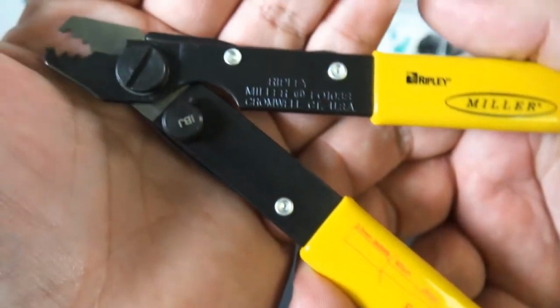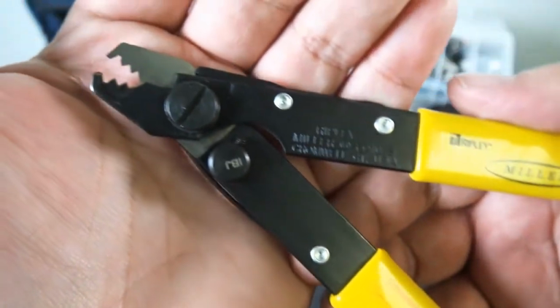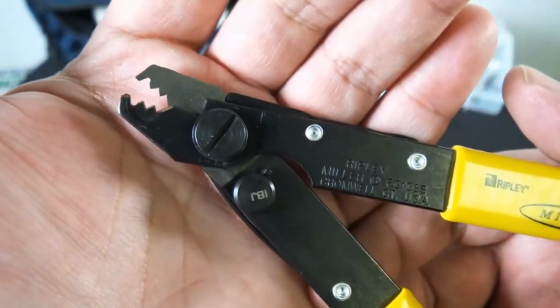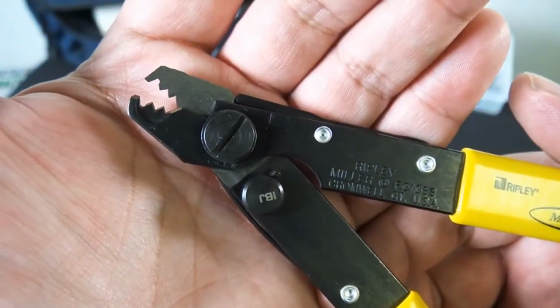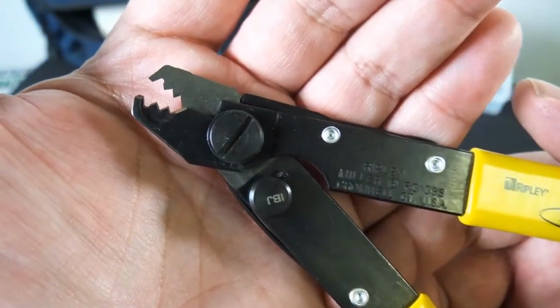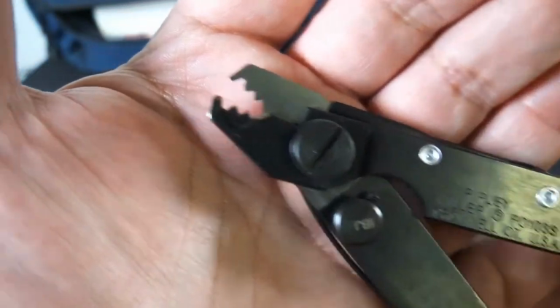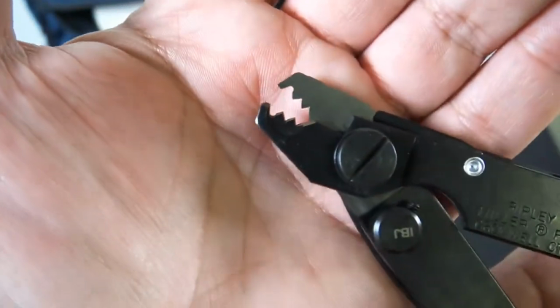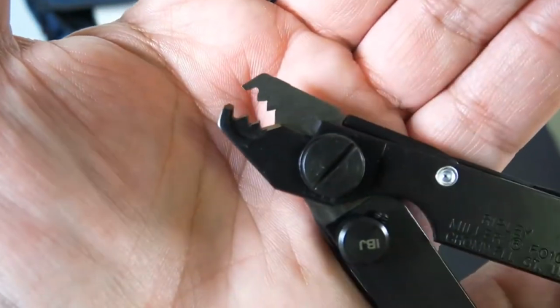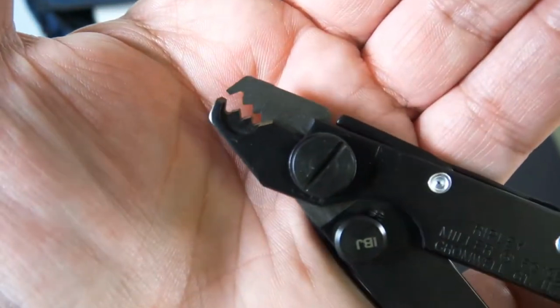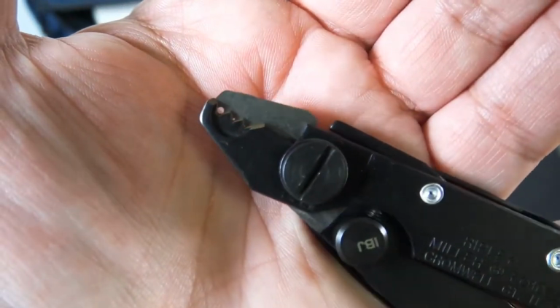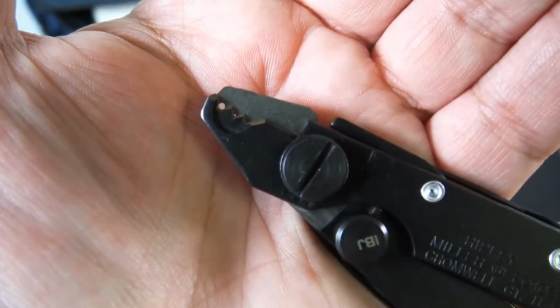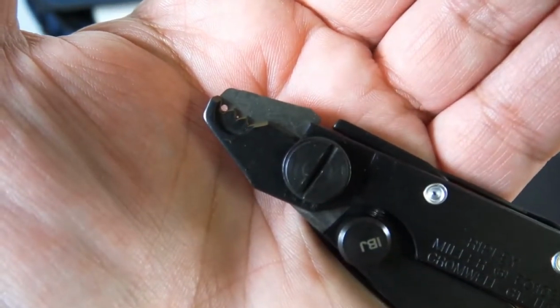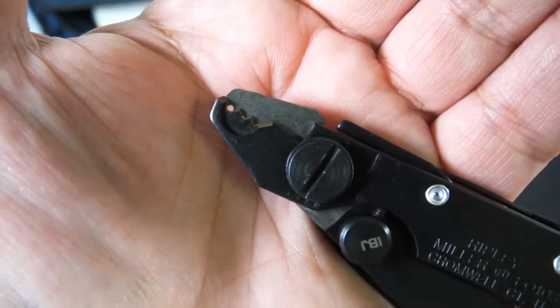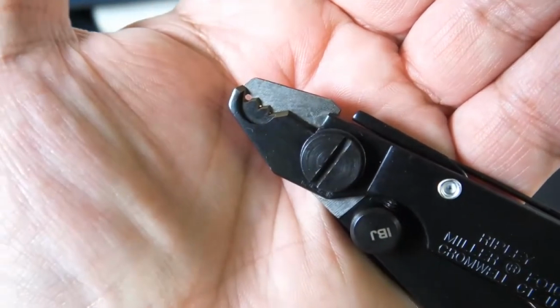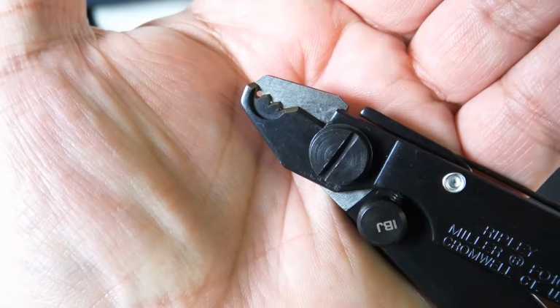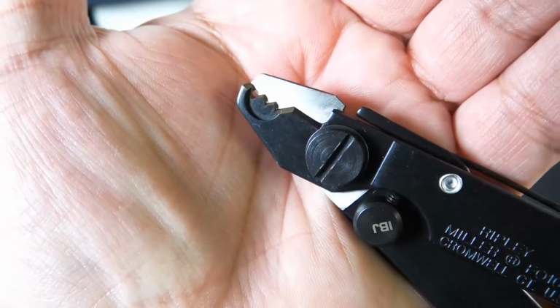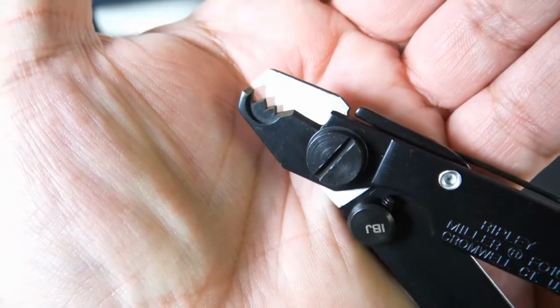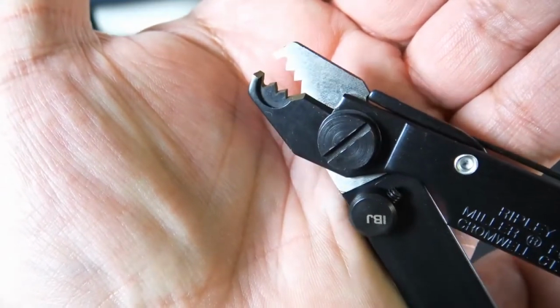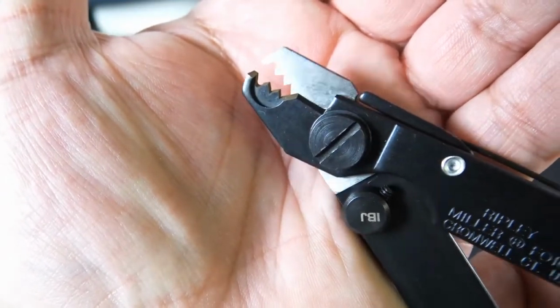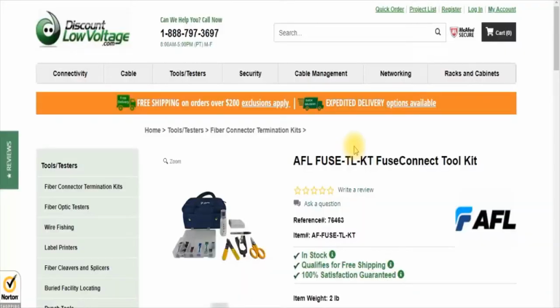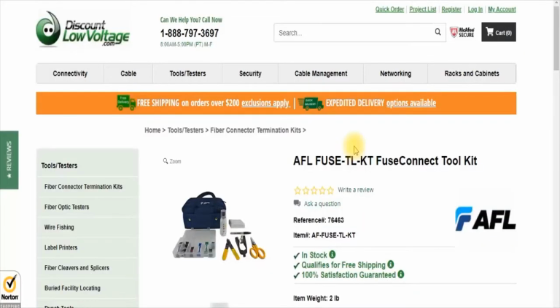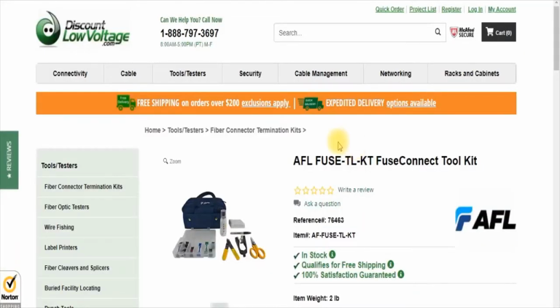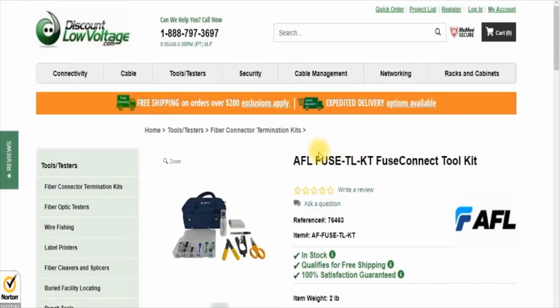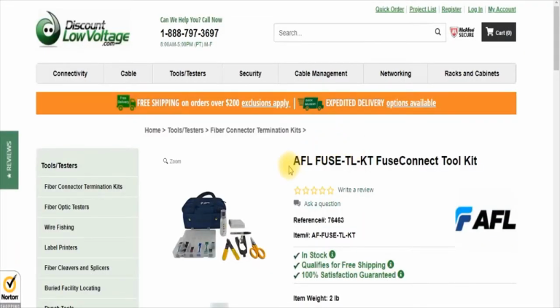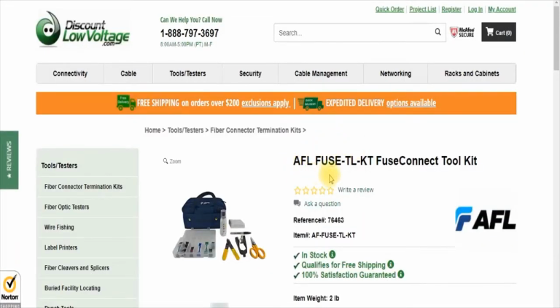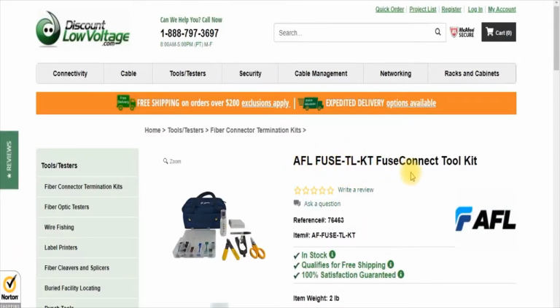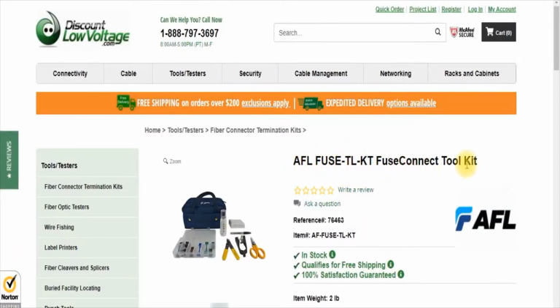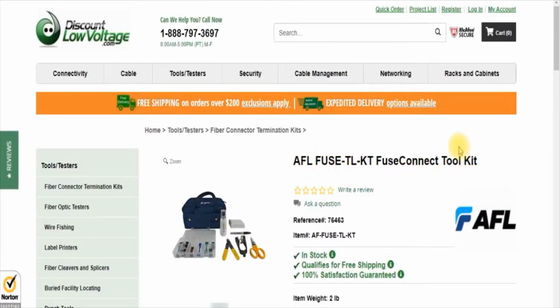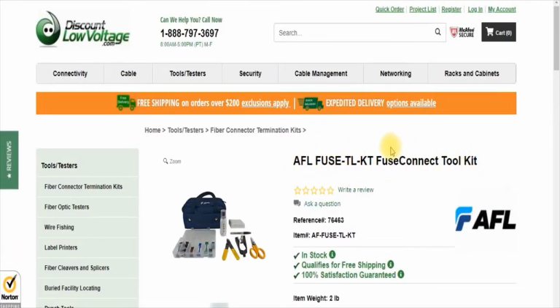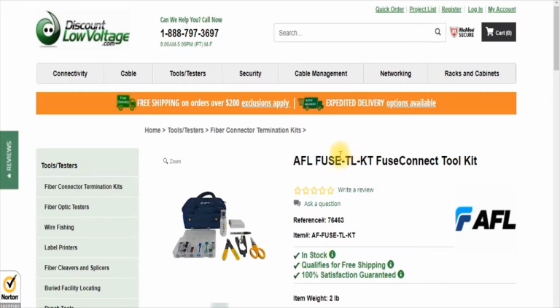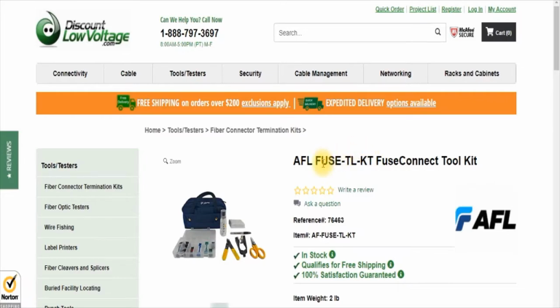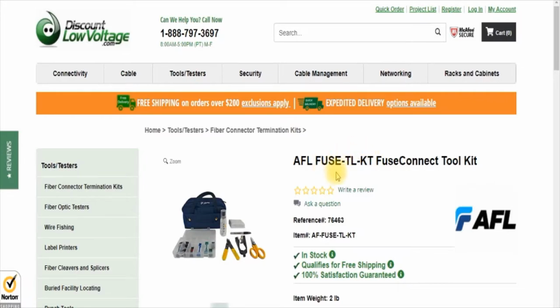Now for more information and to order more of these parts online, visit discountlowvoltage.com. Thanks.